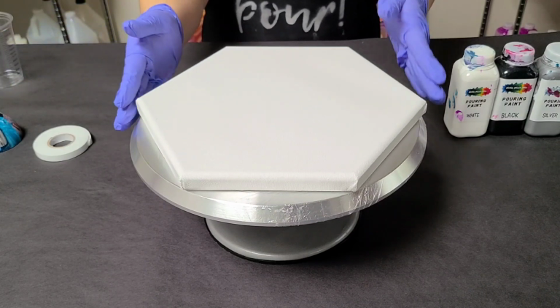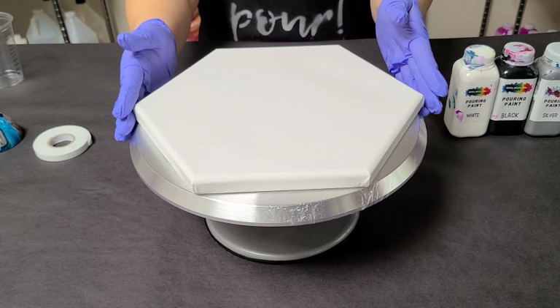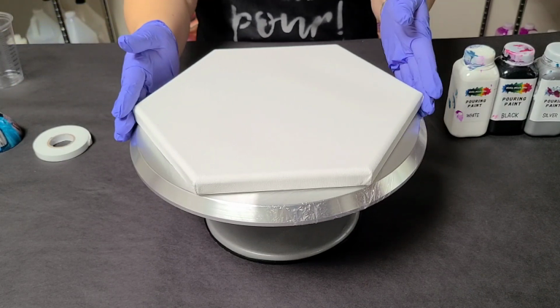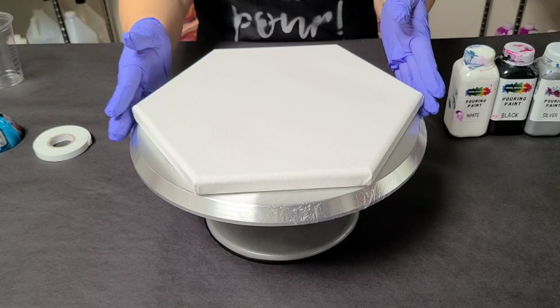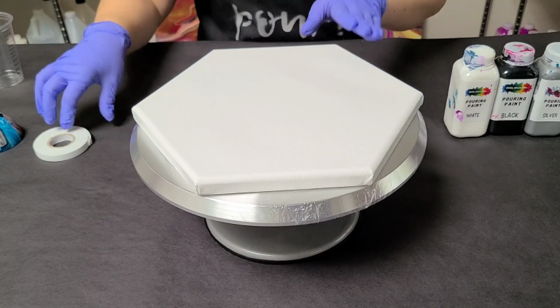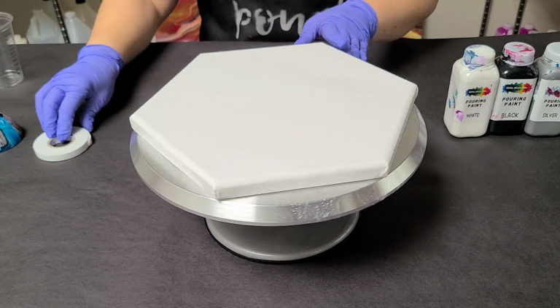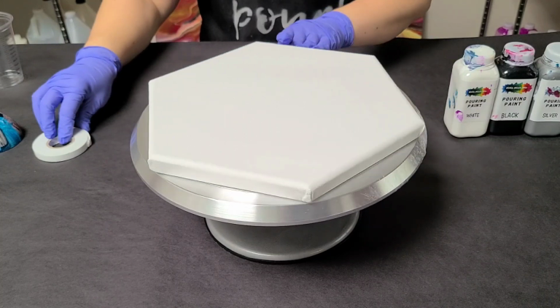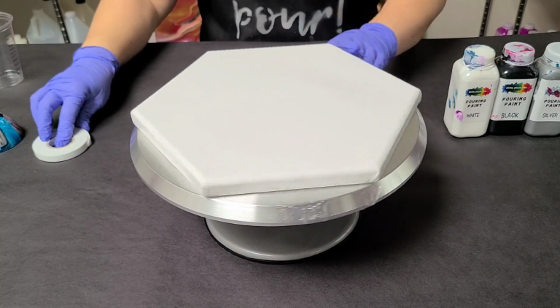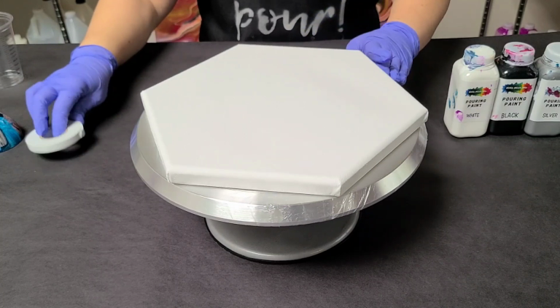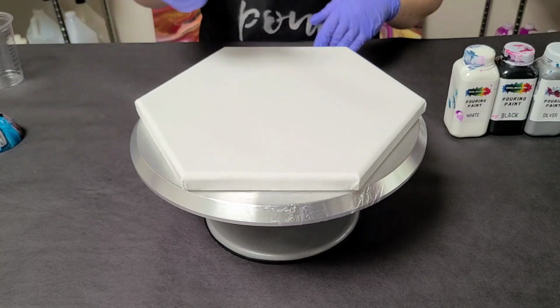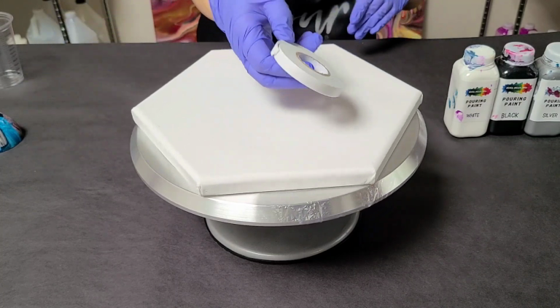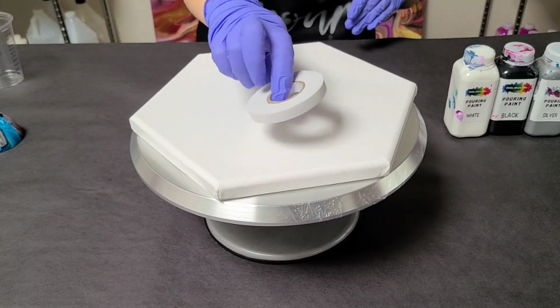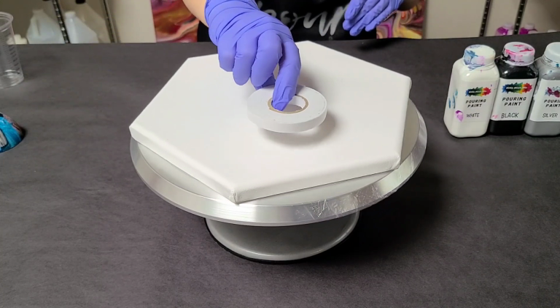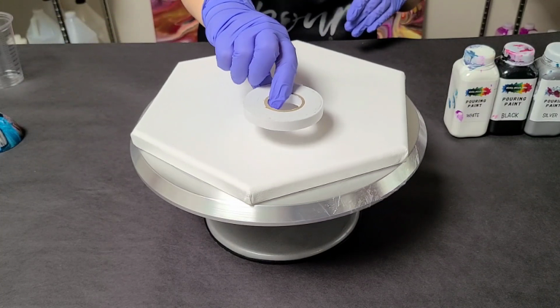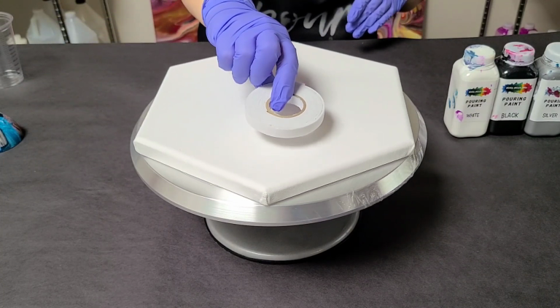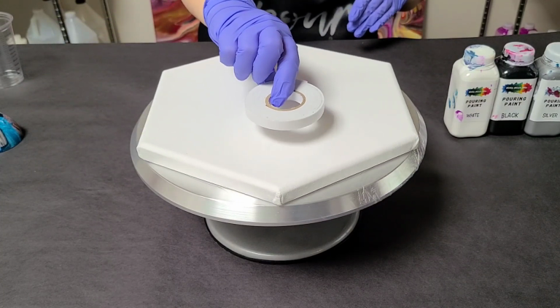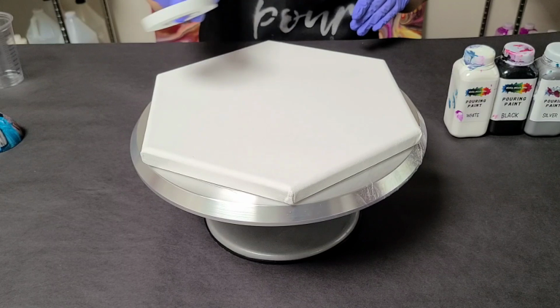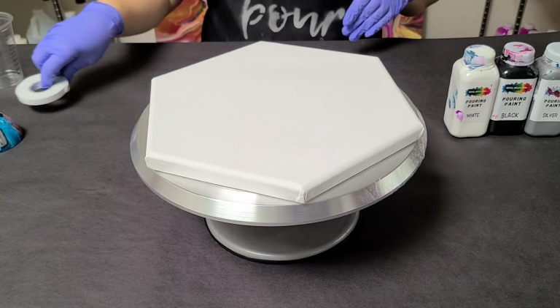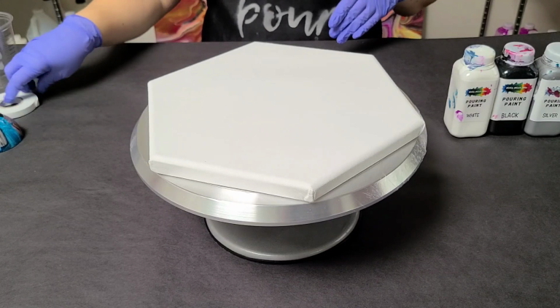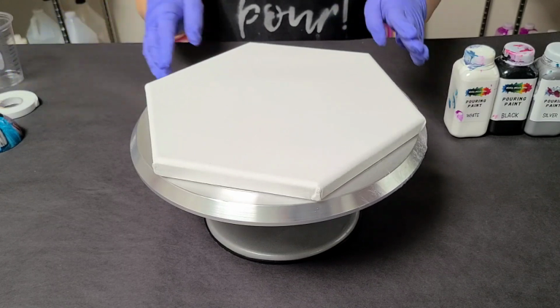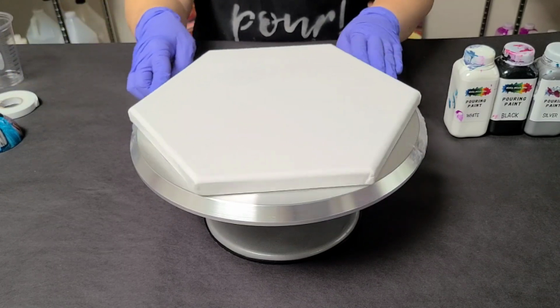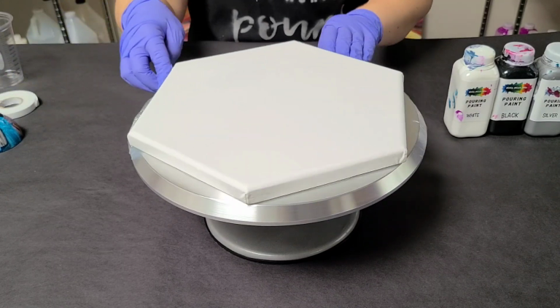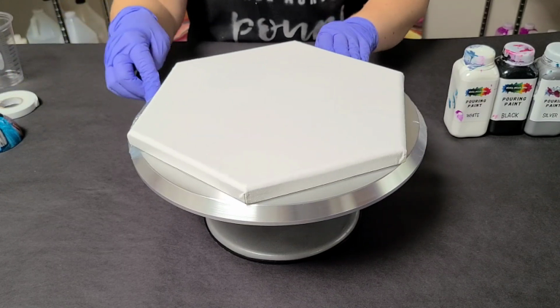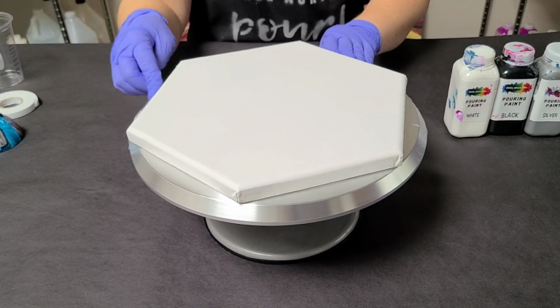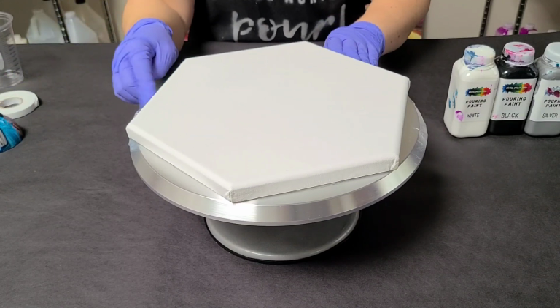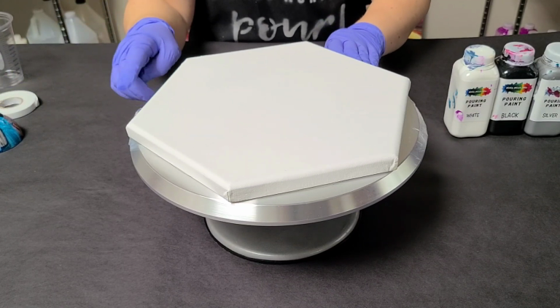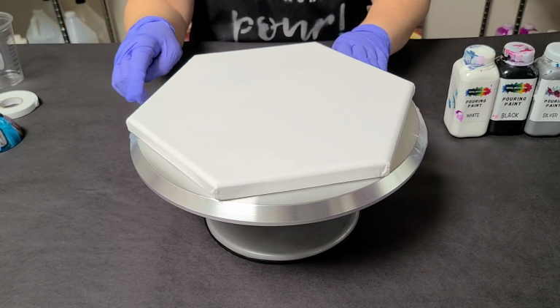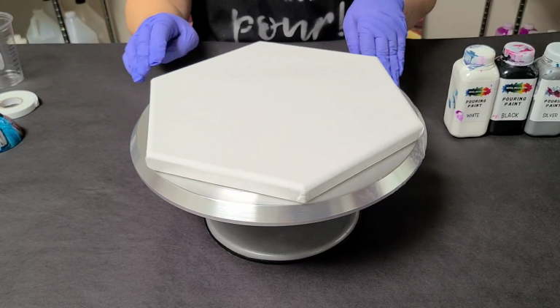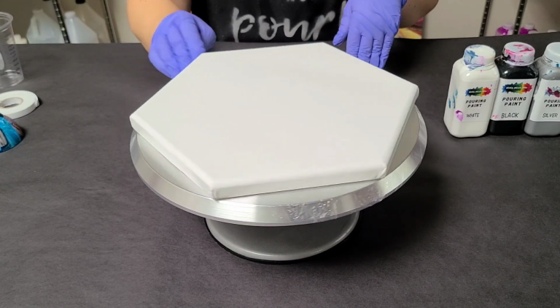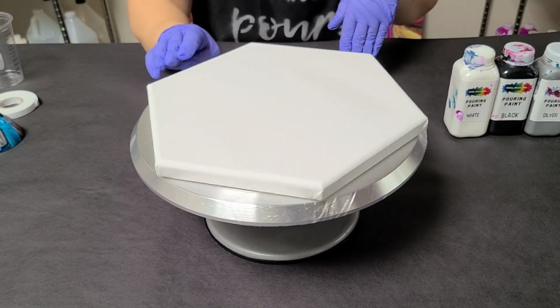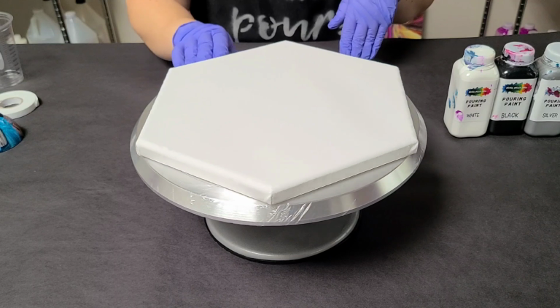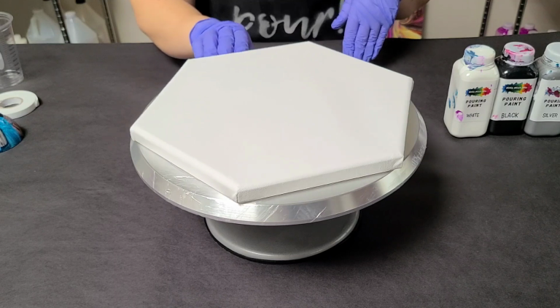I have a hexagon canvas here which I have on top of a cake spinner, attached with some double-sided sticky tape. I also have a hair cap on here to protect the spinner.